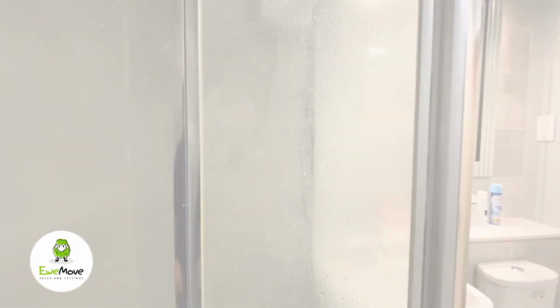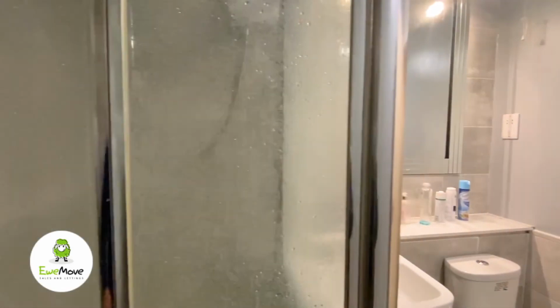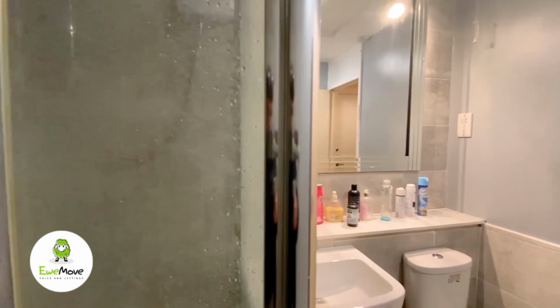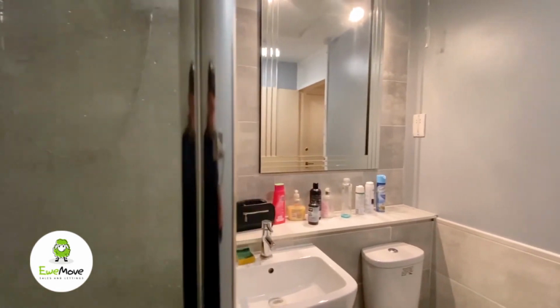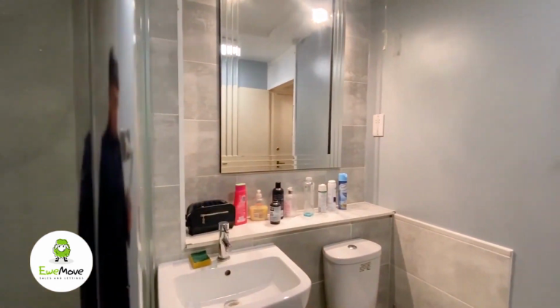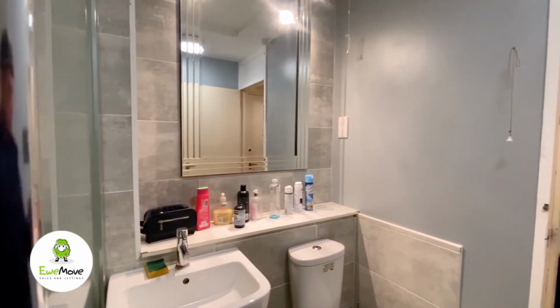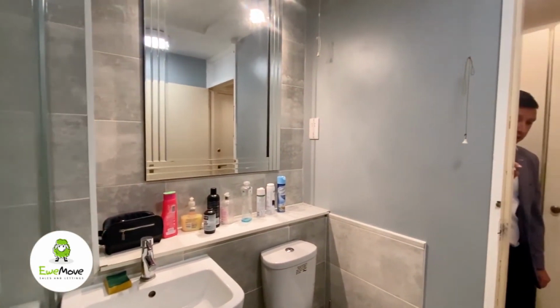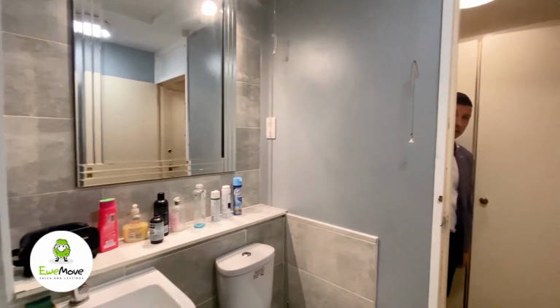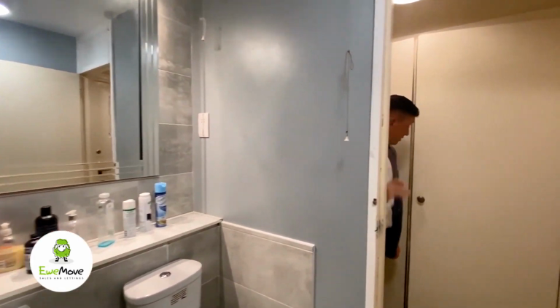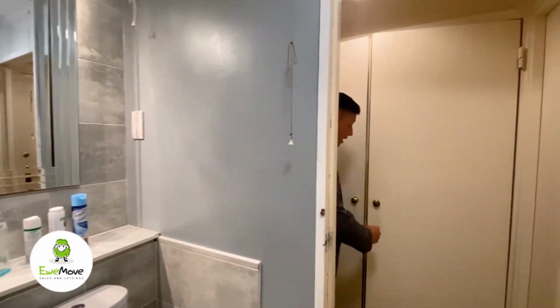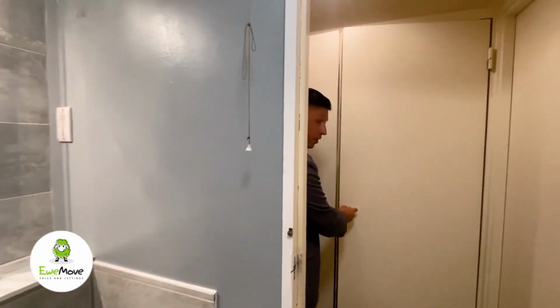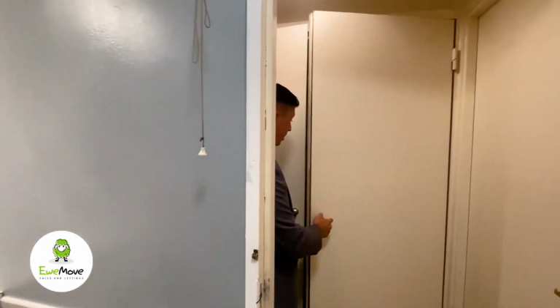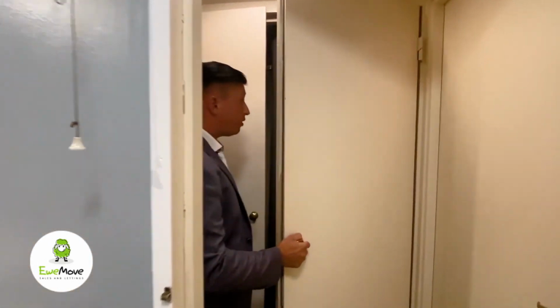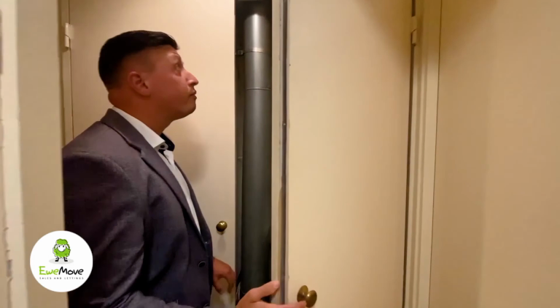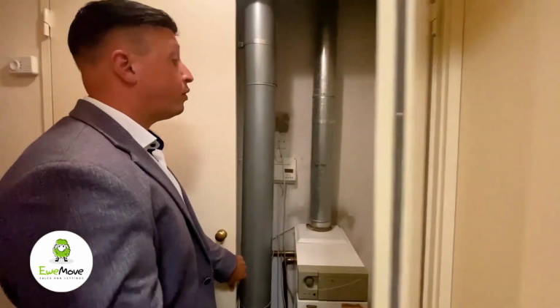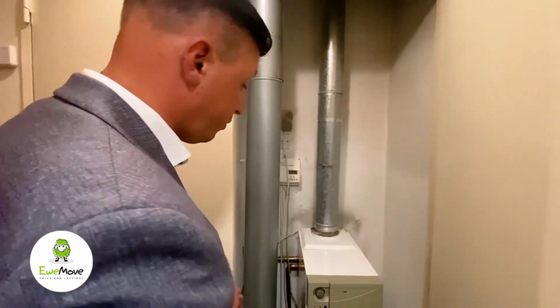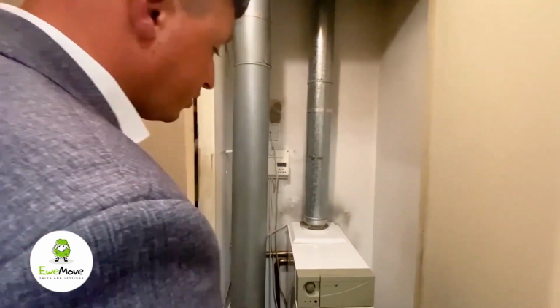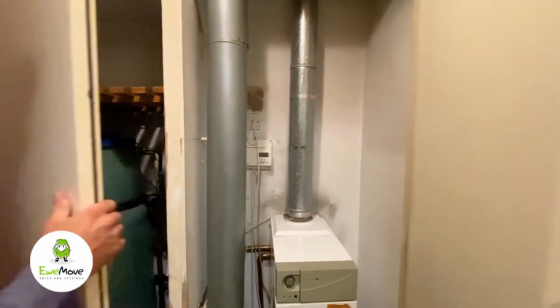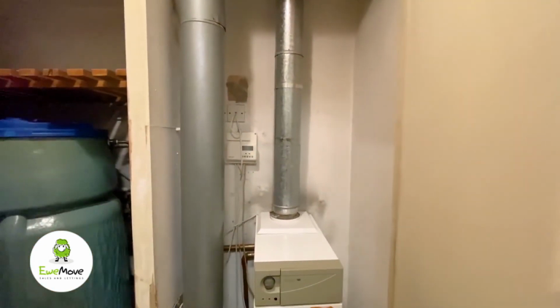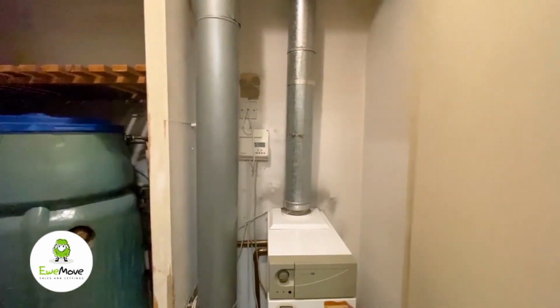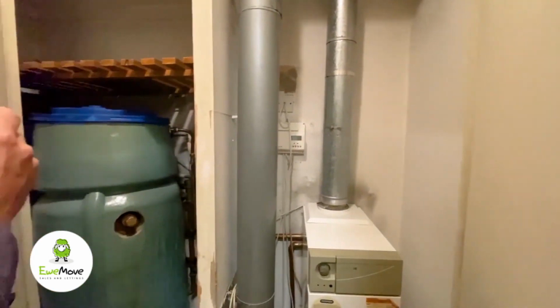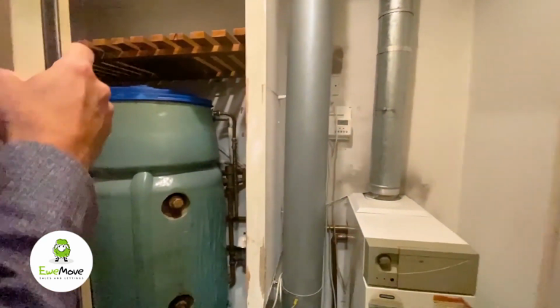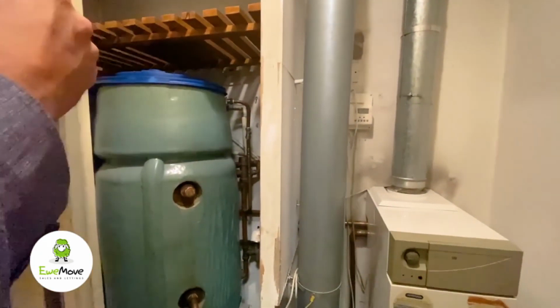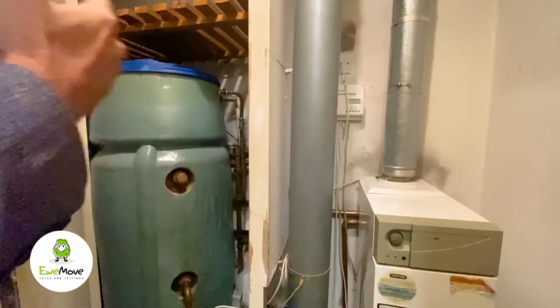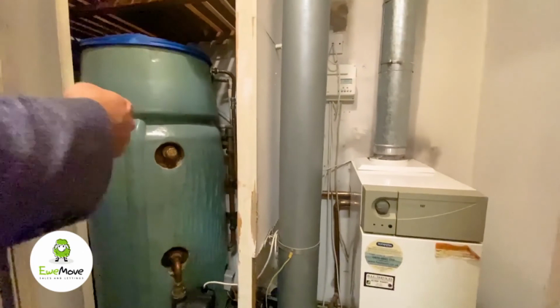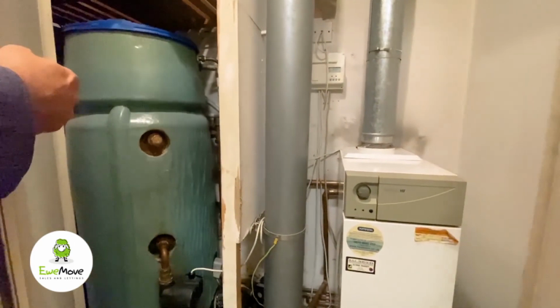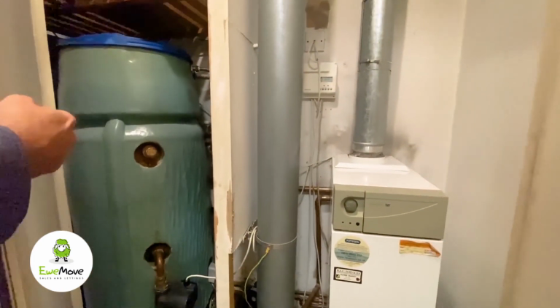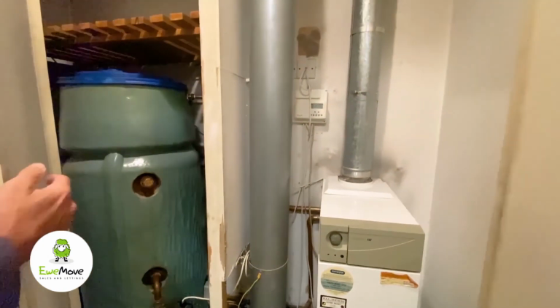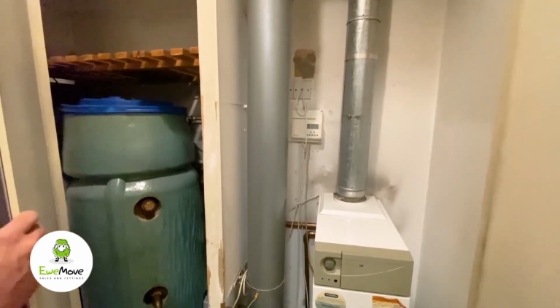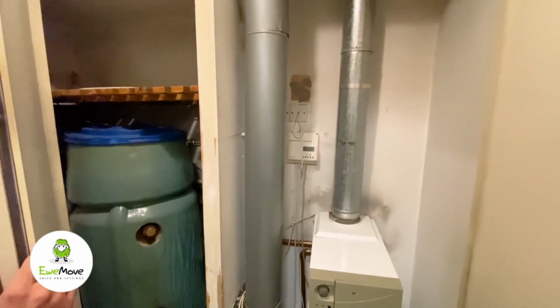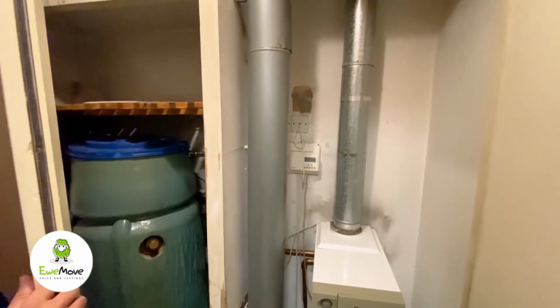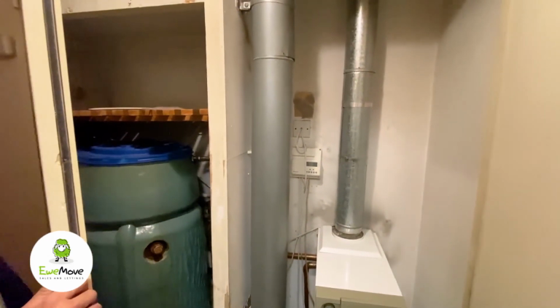There are shower cubicles with an electric shower. Coming through here from the second floor, we've just got the boiler system — everything's working, gas safe approved — and we've got the immersion tank that serves all the water for the building.